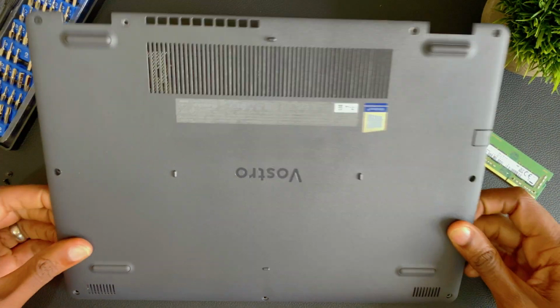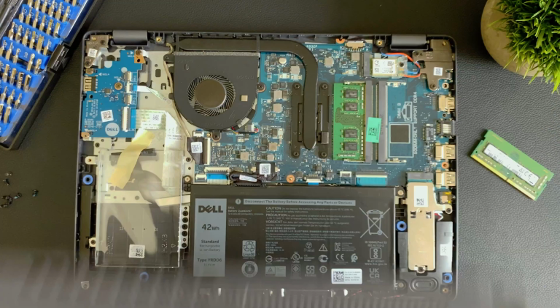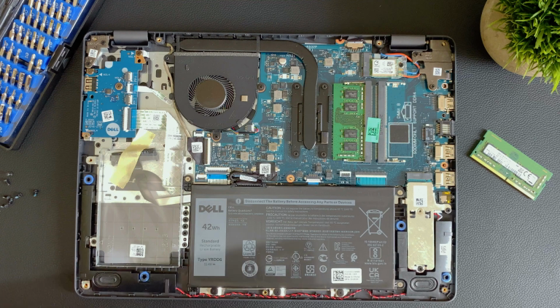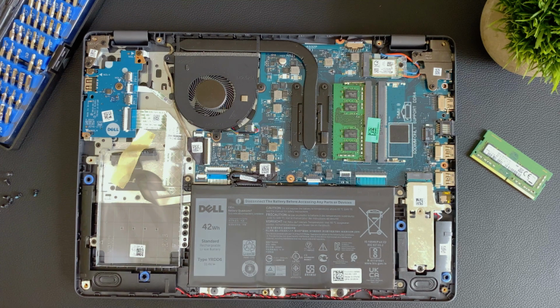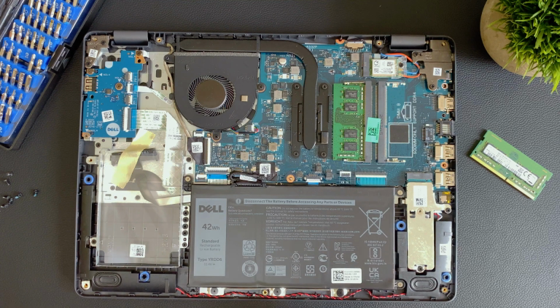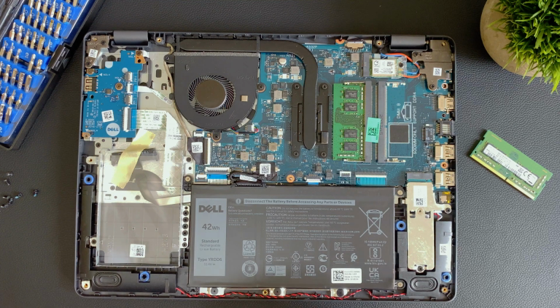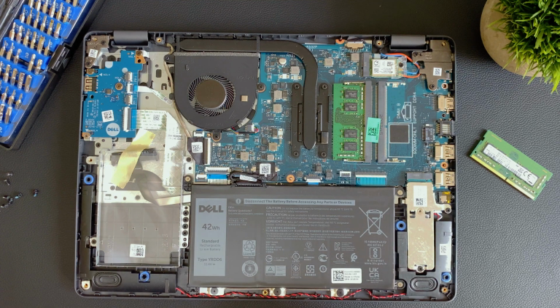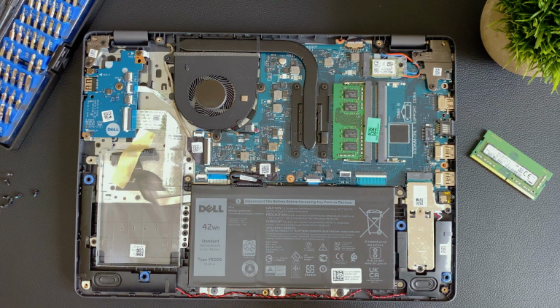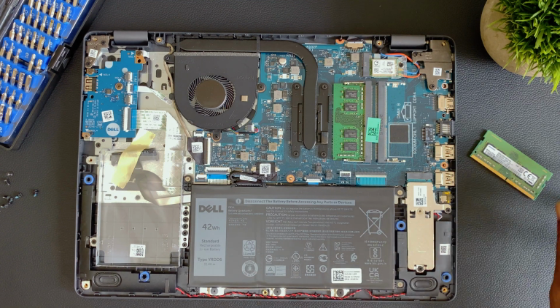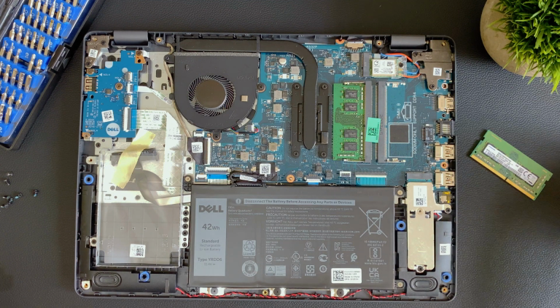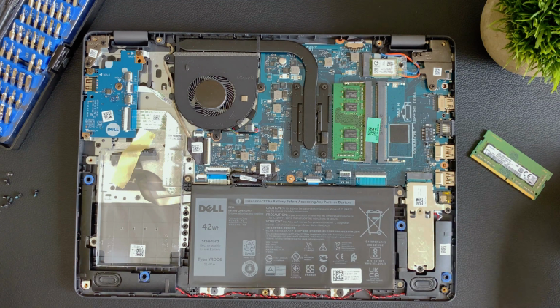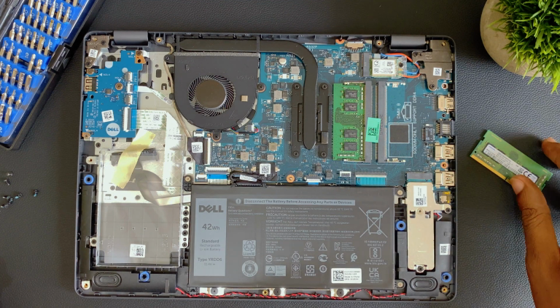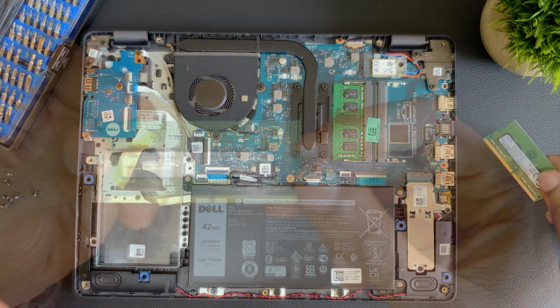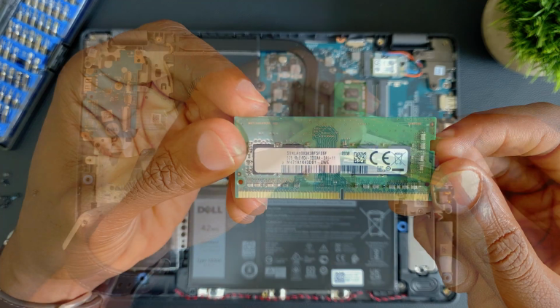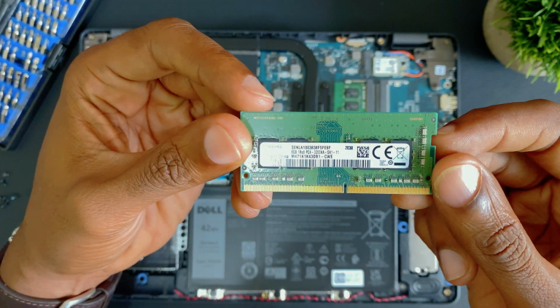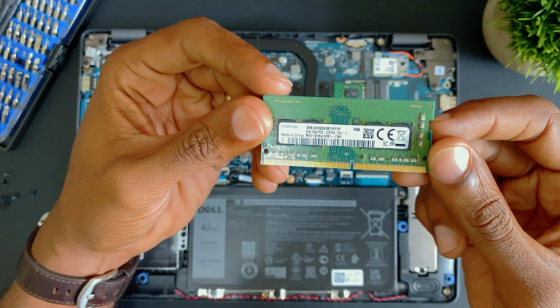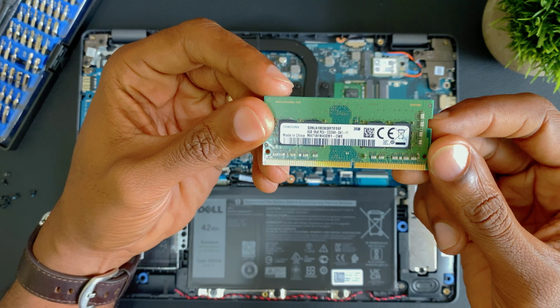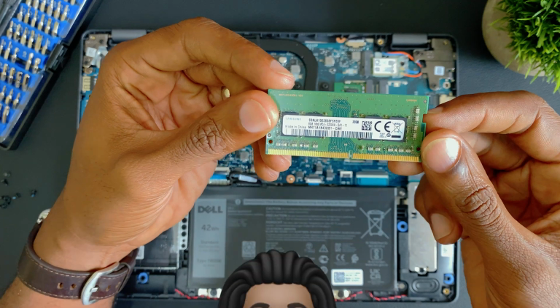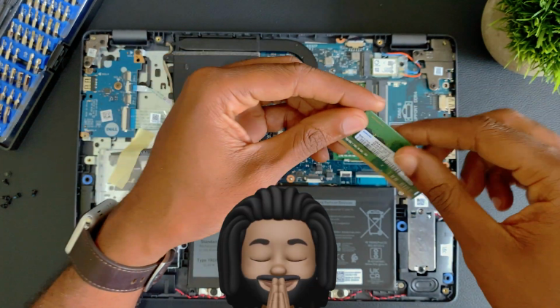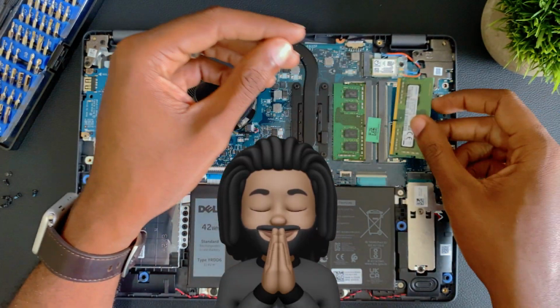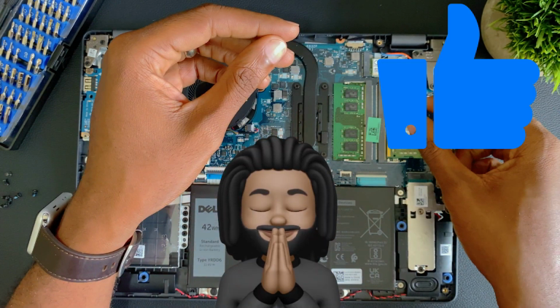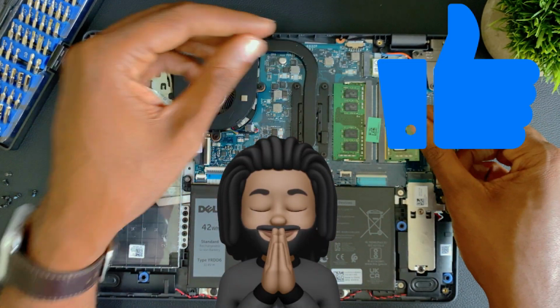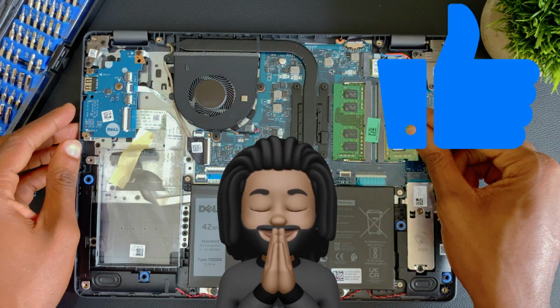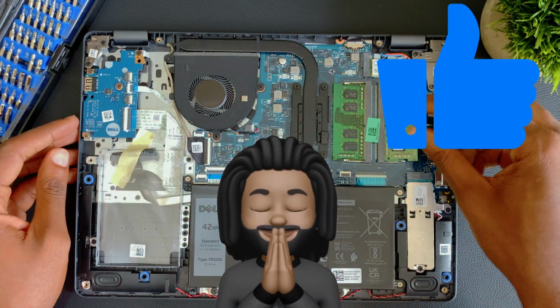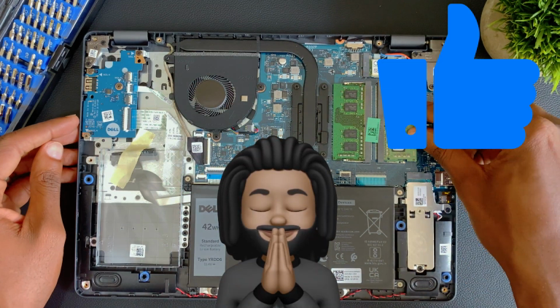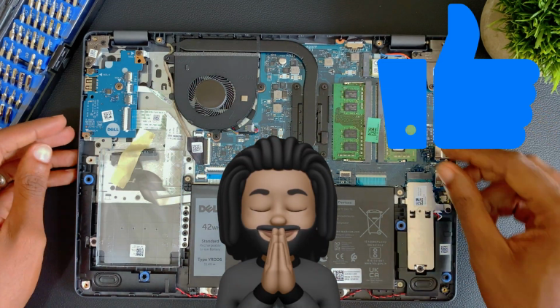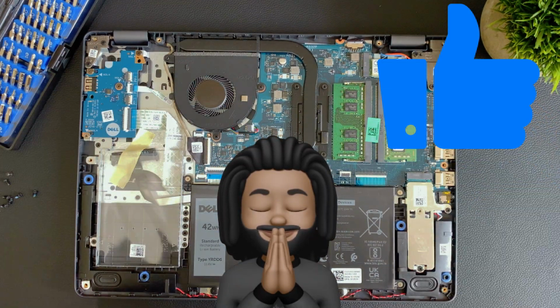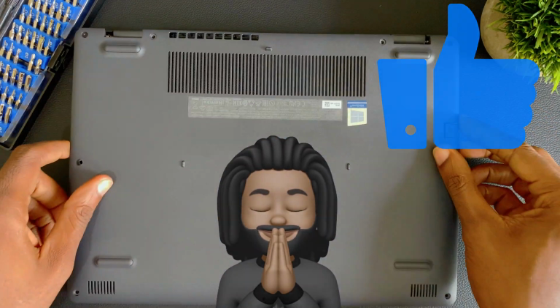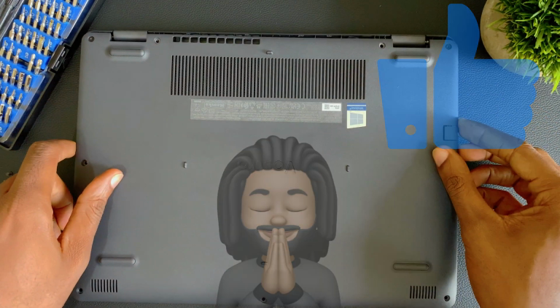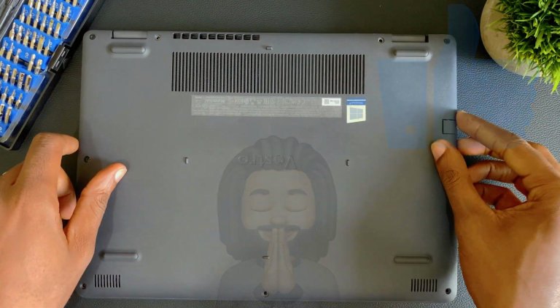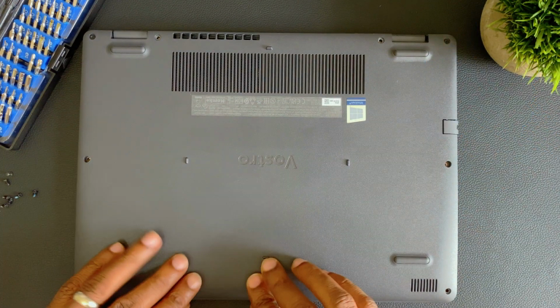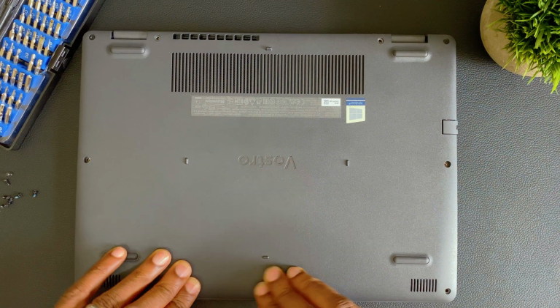Another thing that should be happening in the background is you pressing that like button. If you didn't do it, you can do that now. Thanks for that.